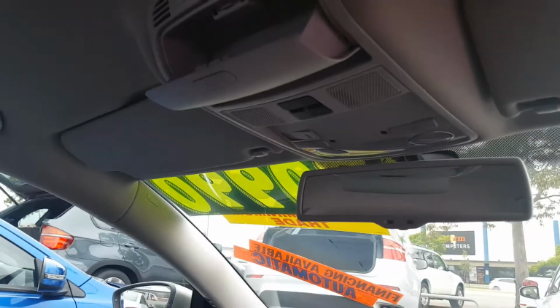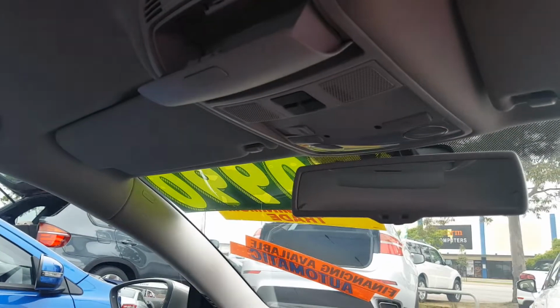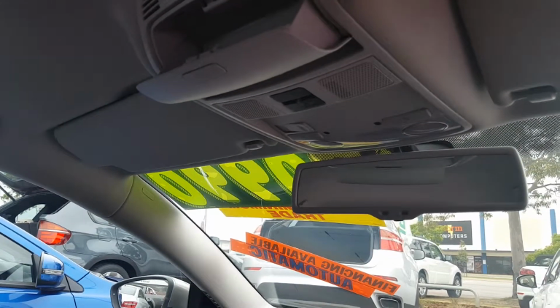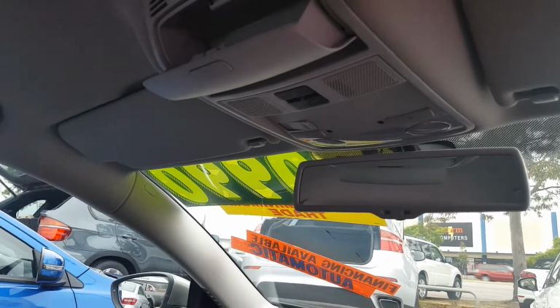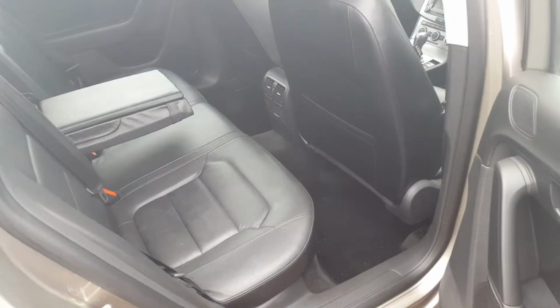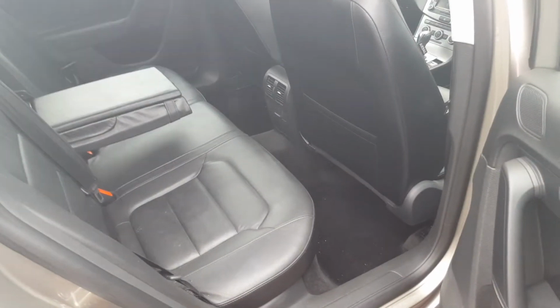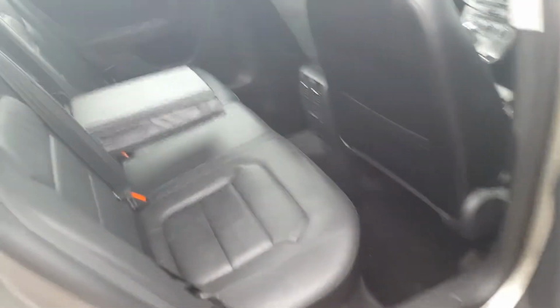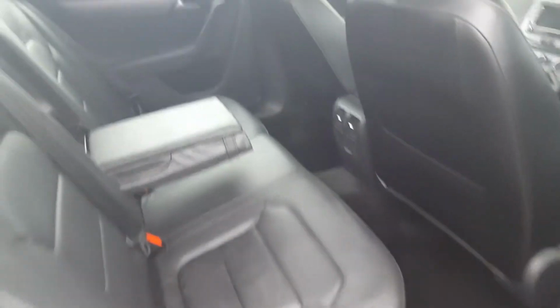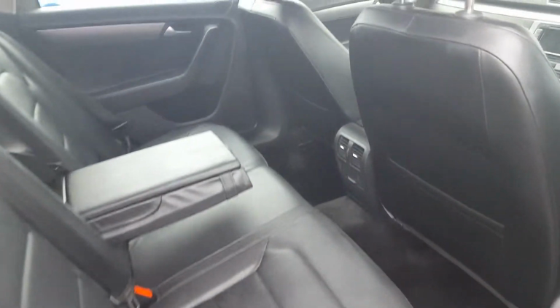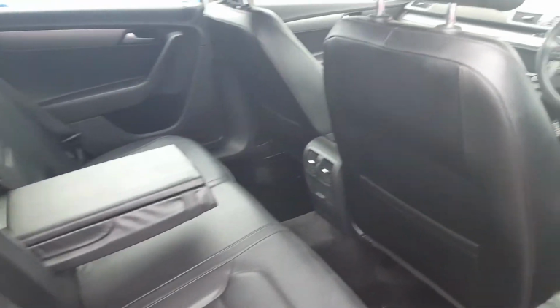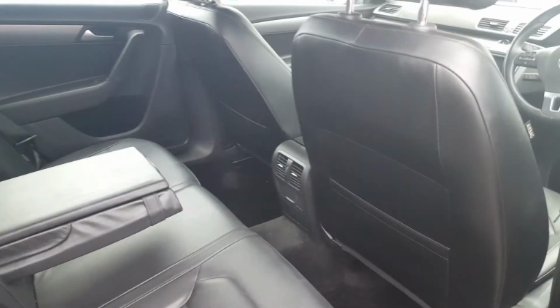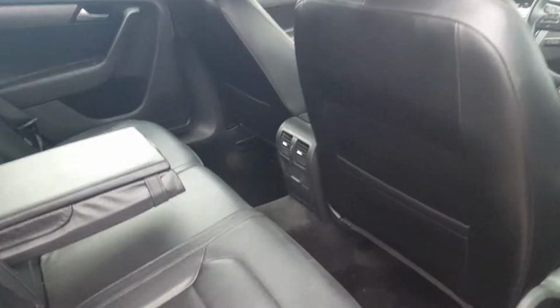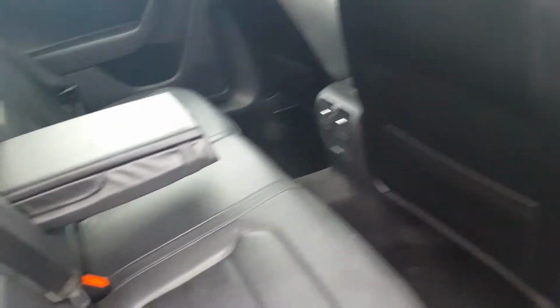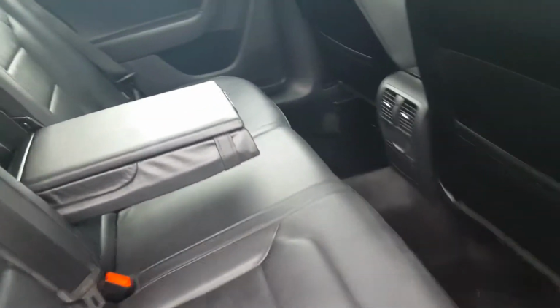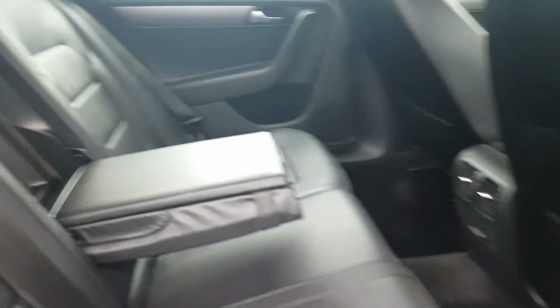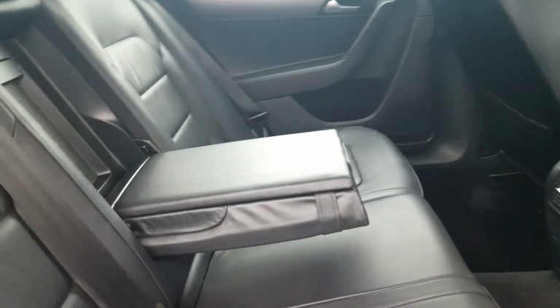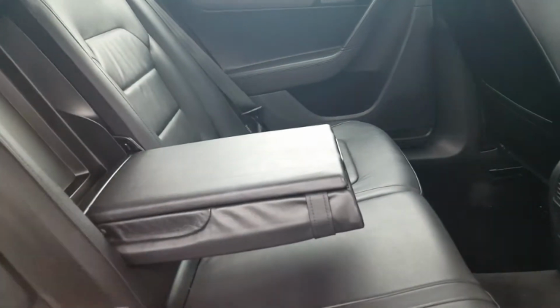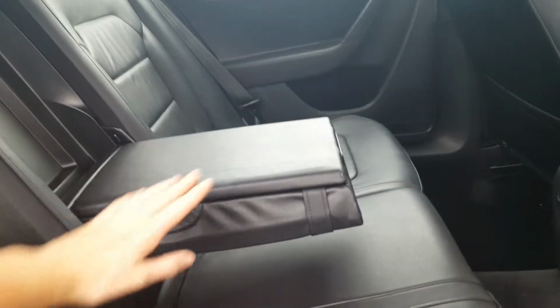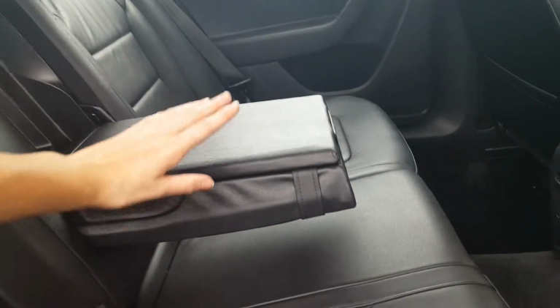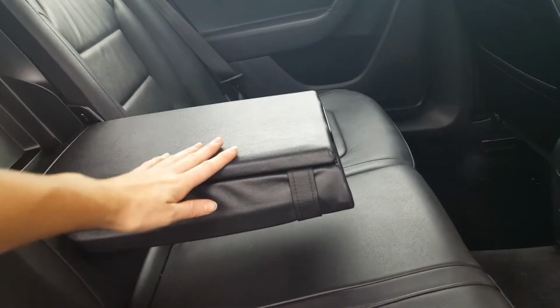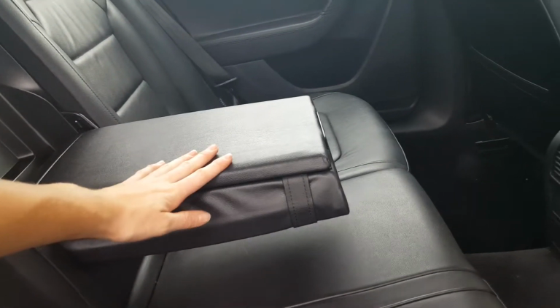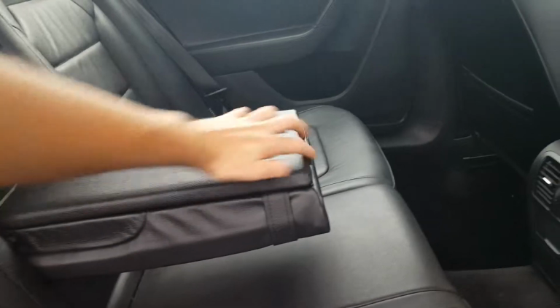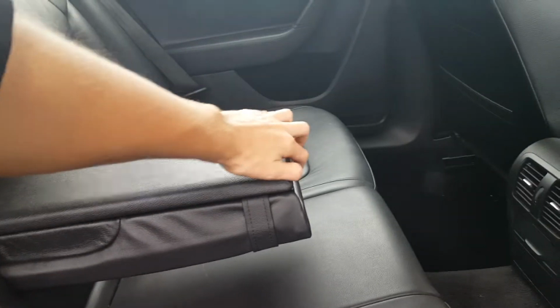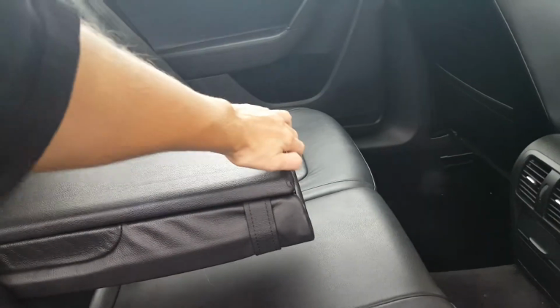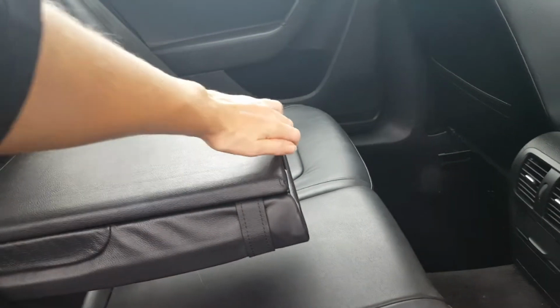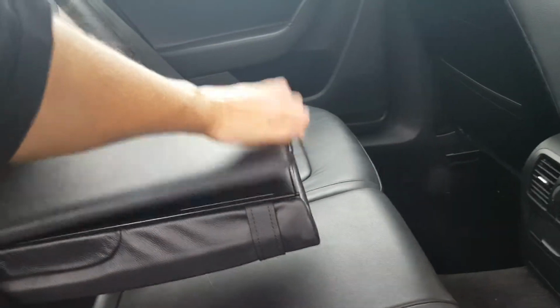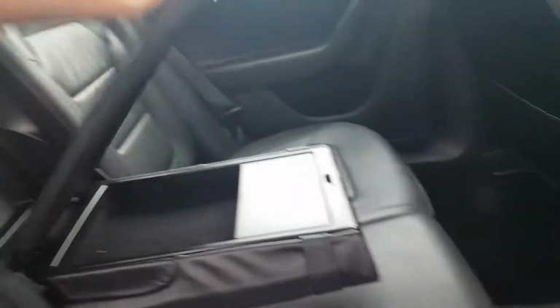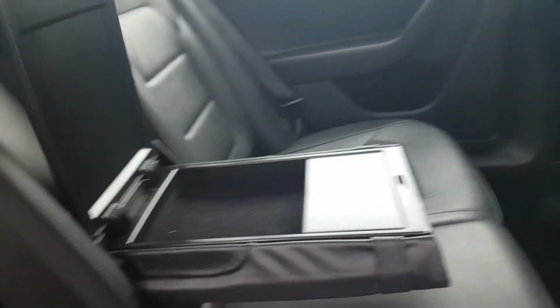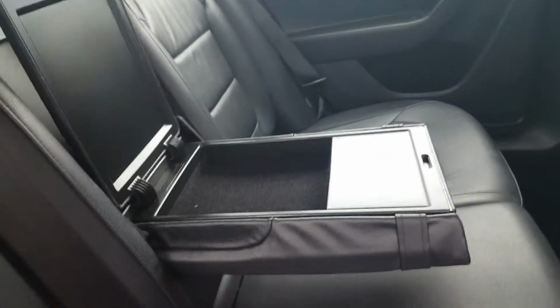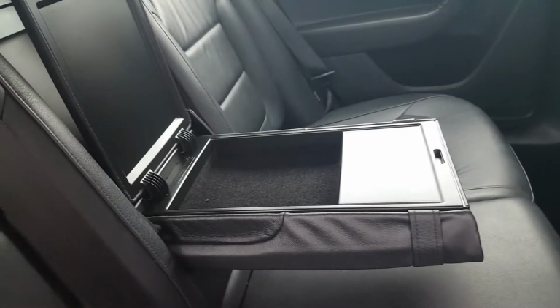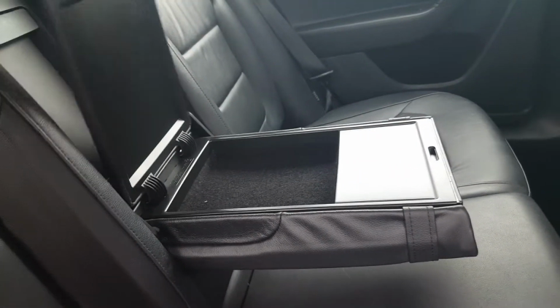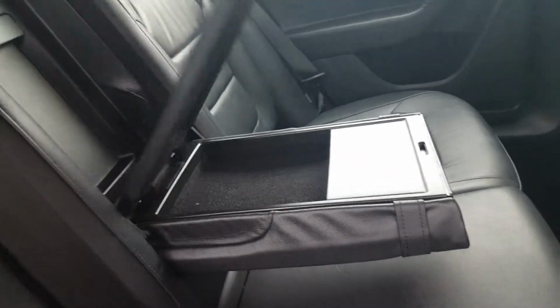We'll just jump in the back seats now. In the back, you will notice that it does have quite a bit of leg space. You also have an armrest in the middle with extra storage underneath.